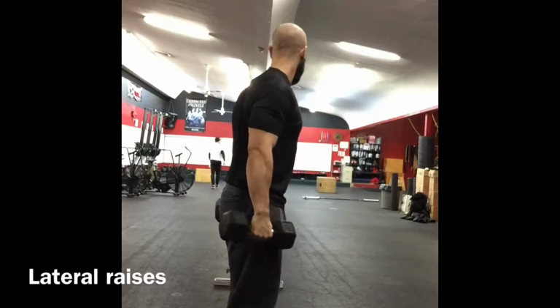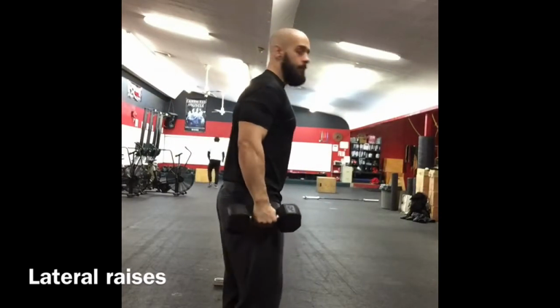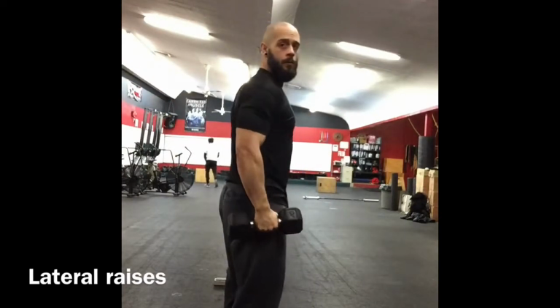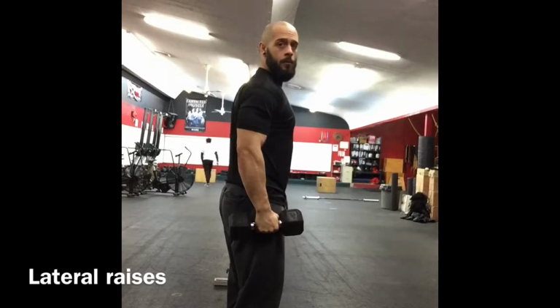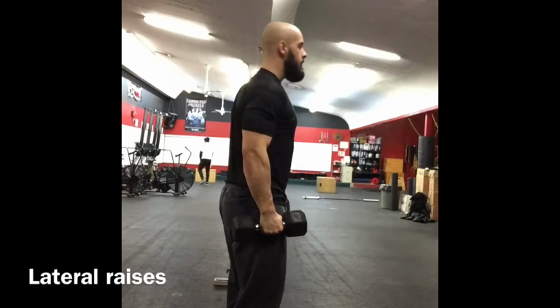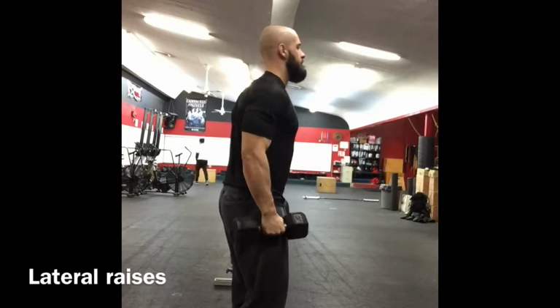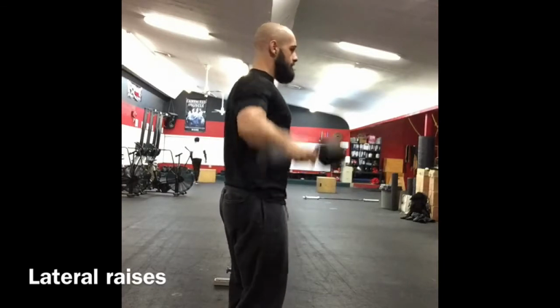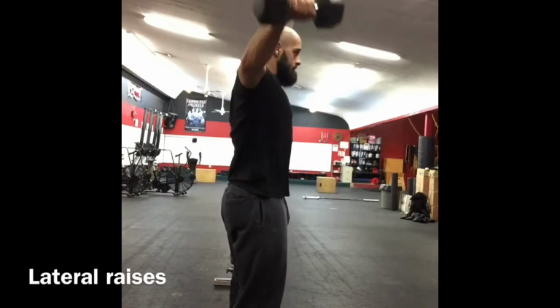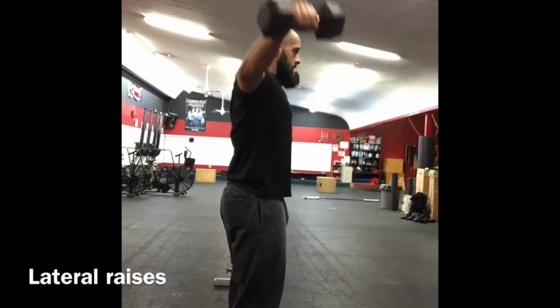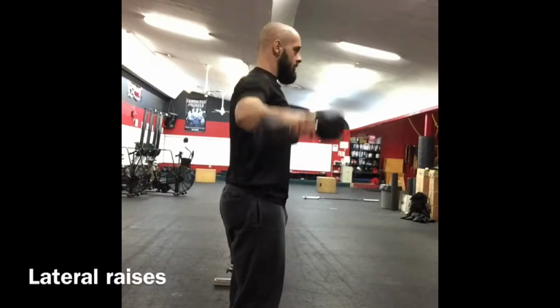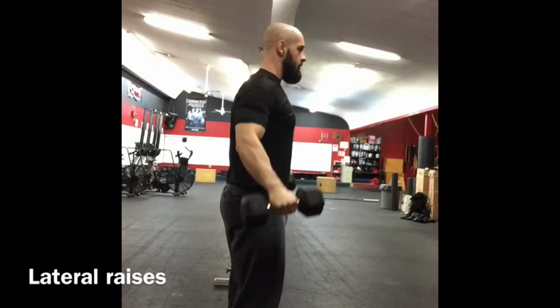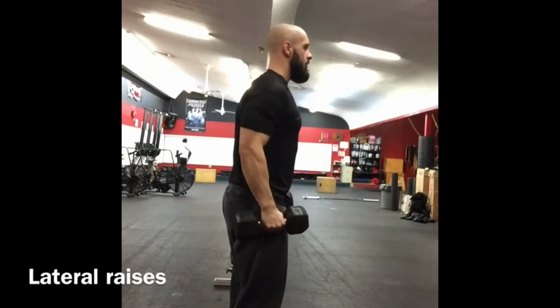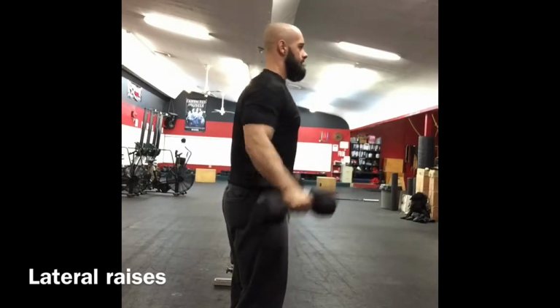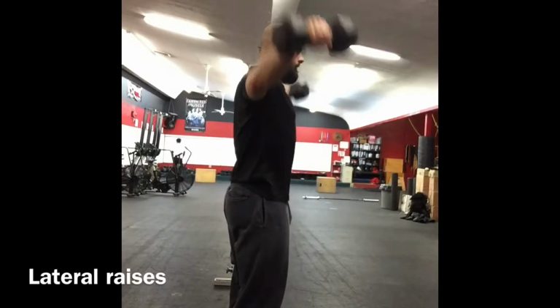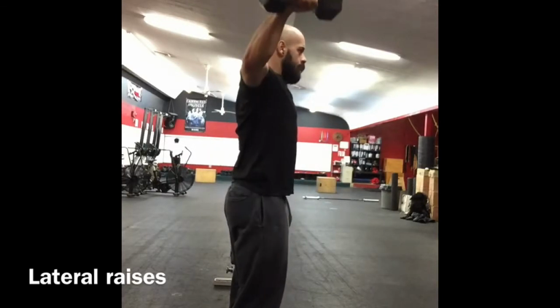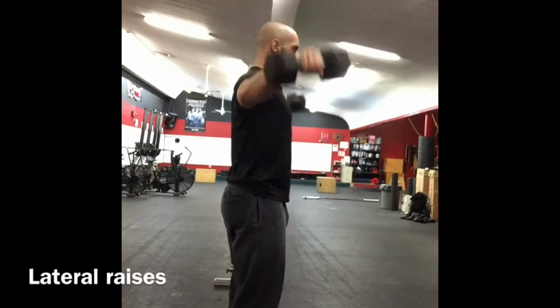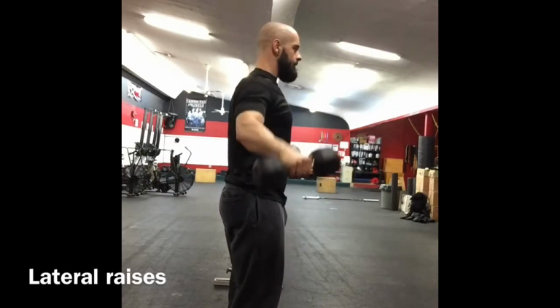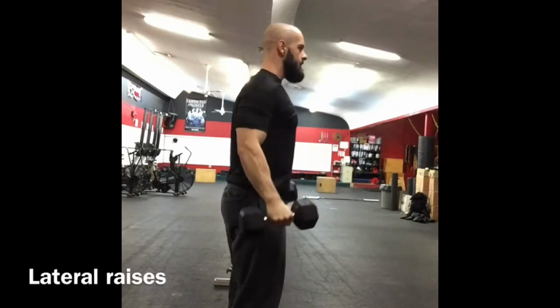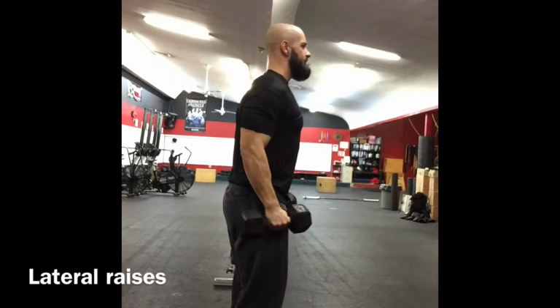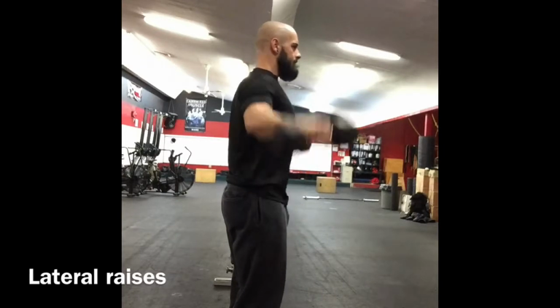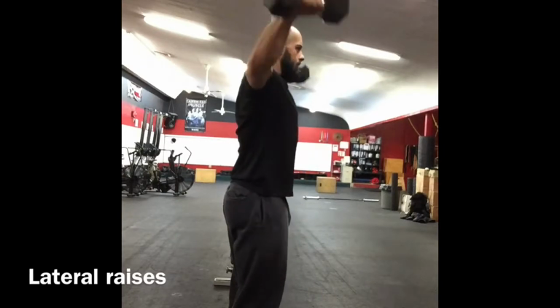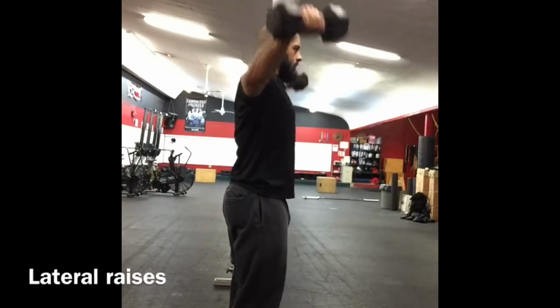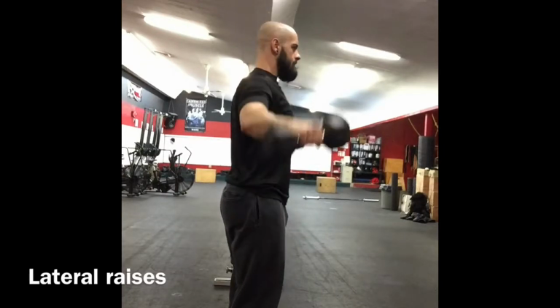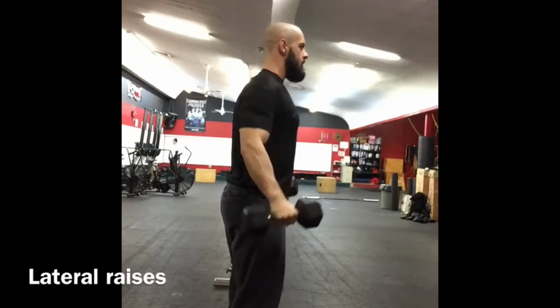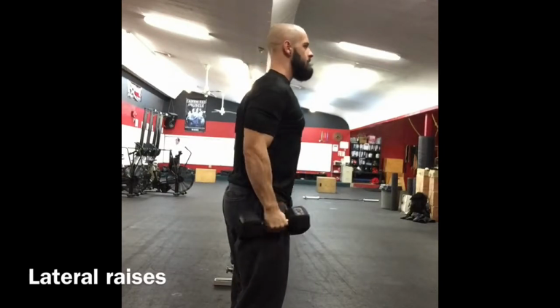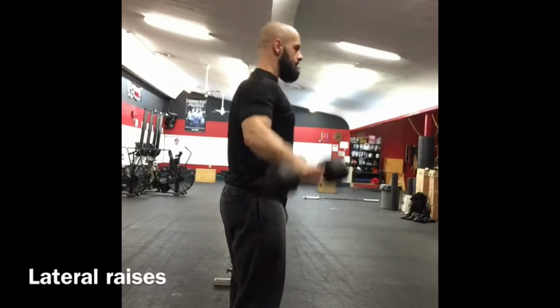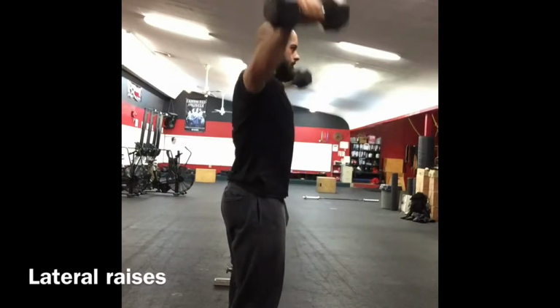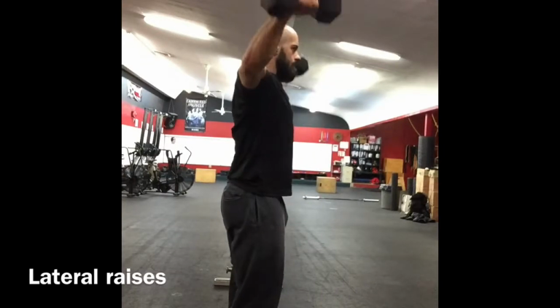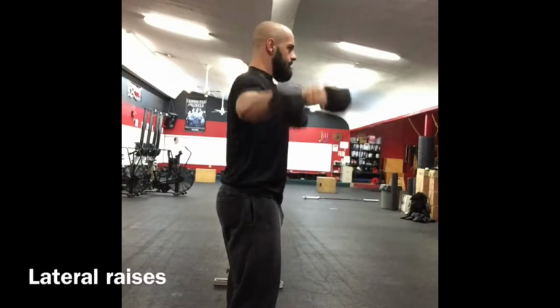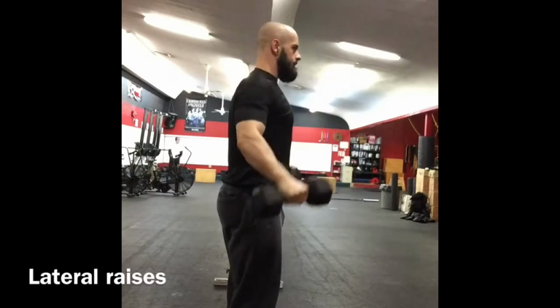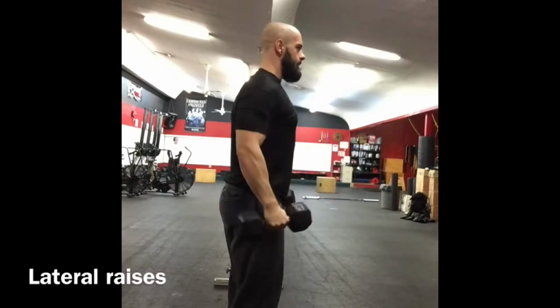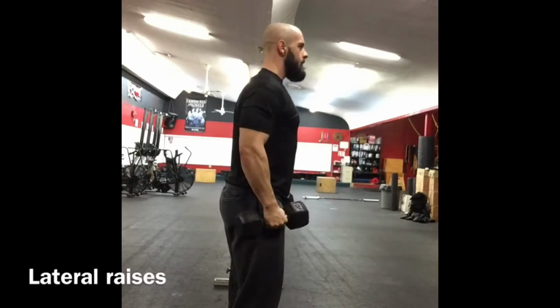Keep the core tight and take a slight pause at the top. Squeeze those dumbbells — there should be no momentum to swing the weight up.